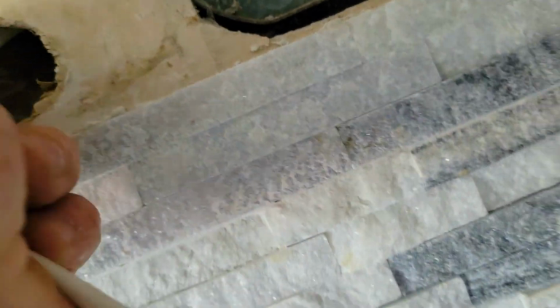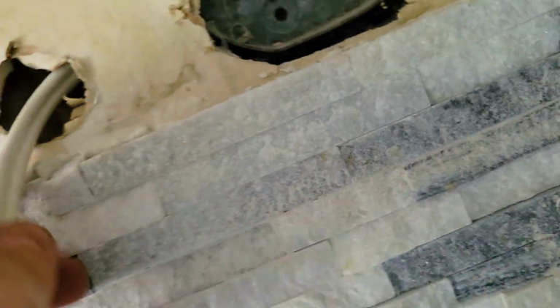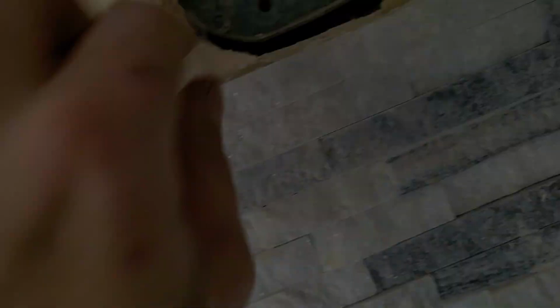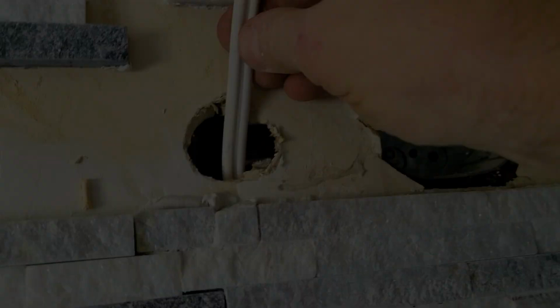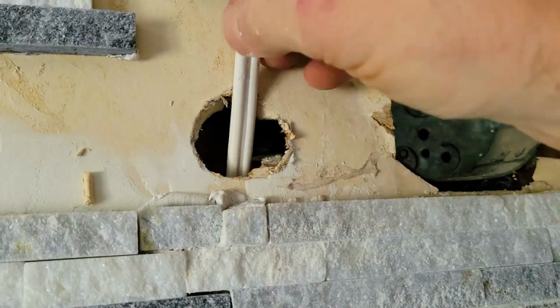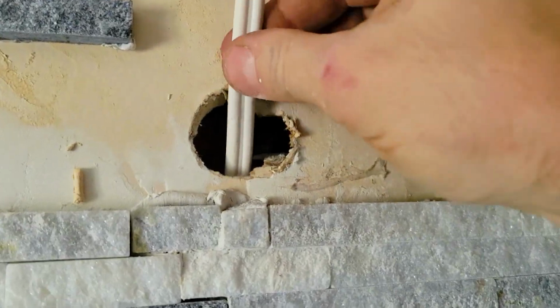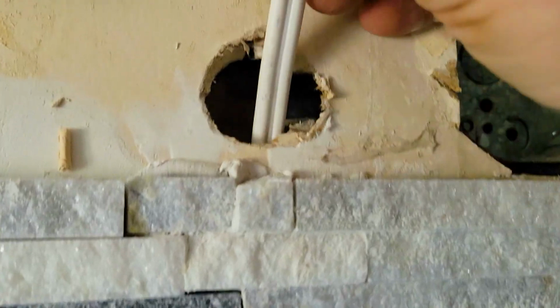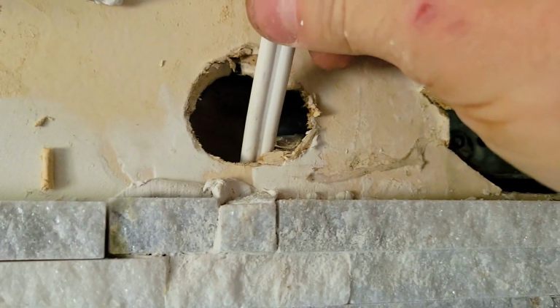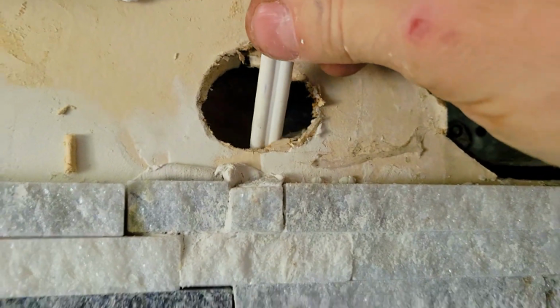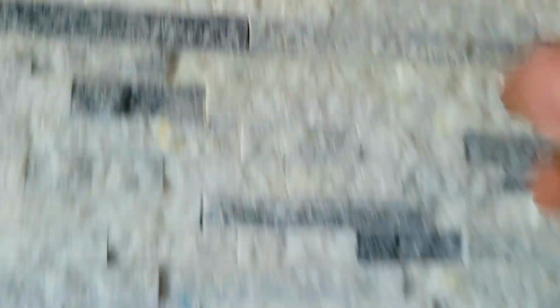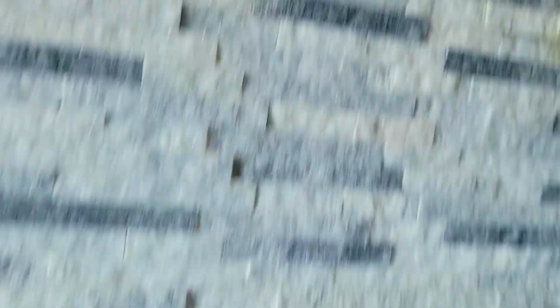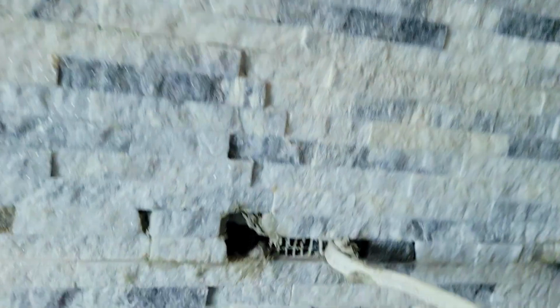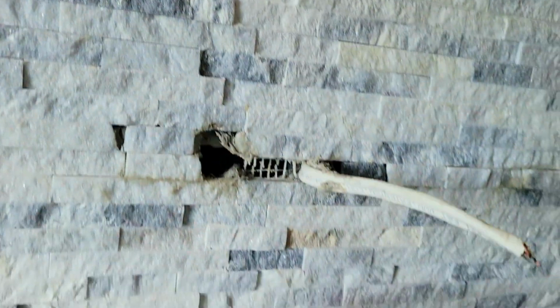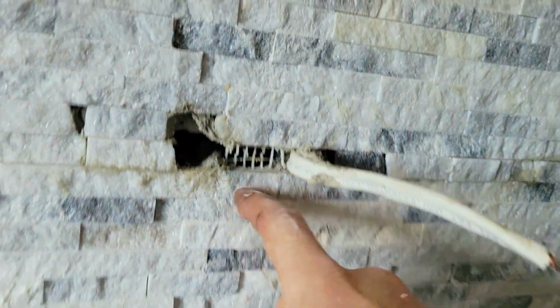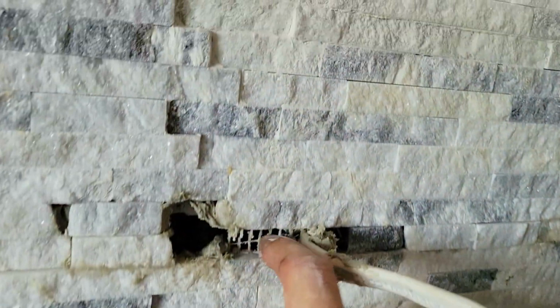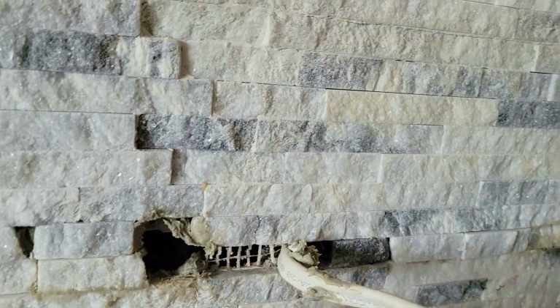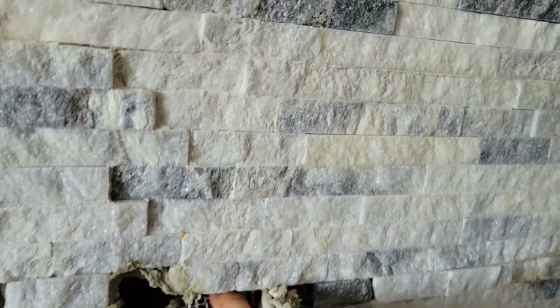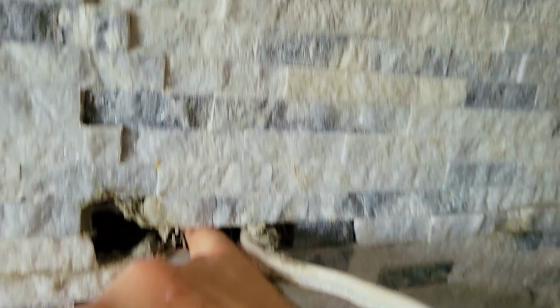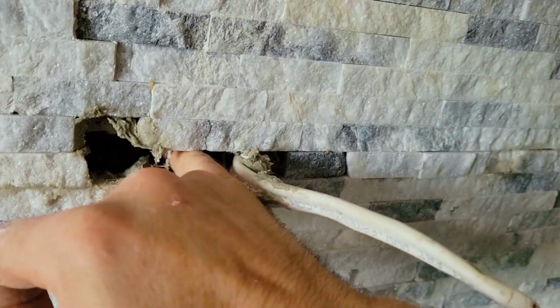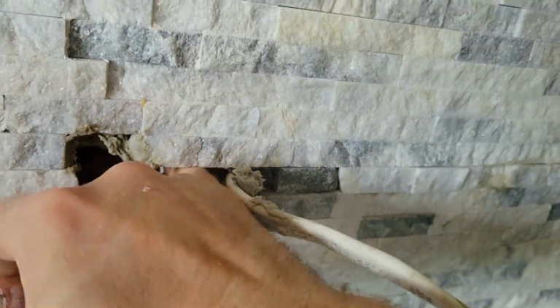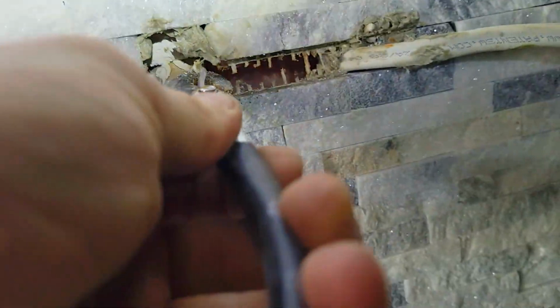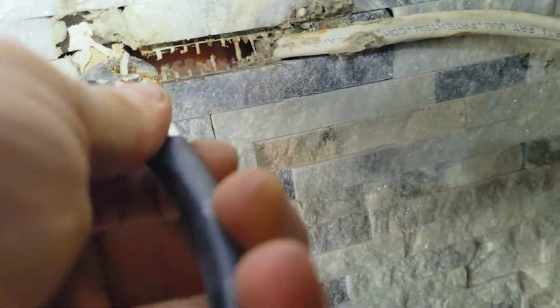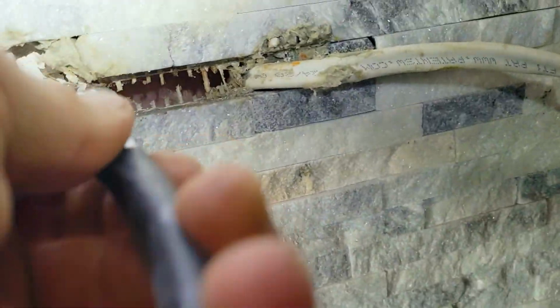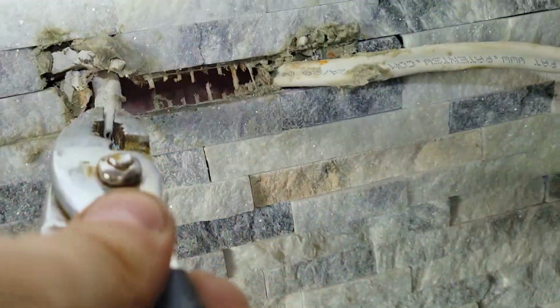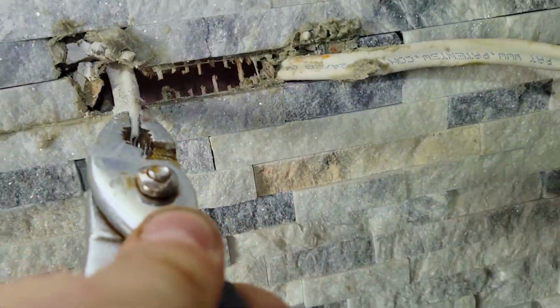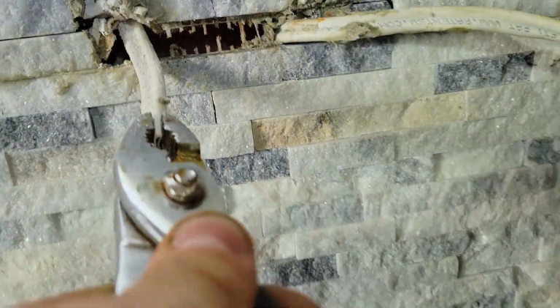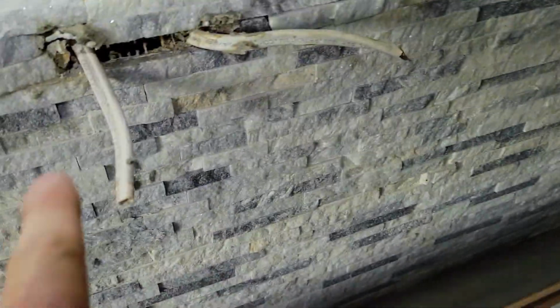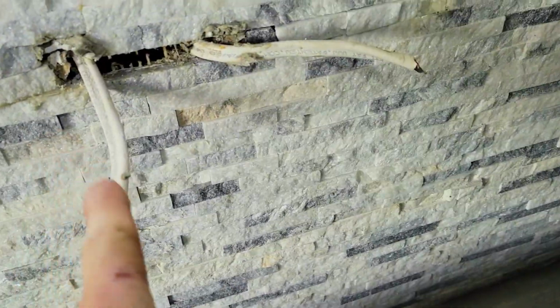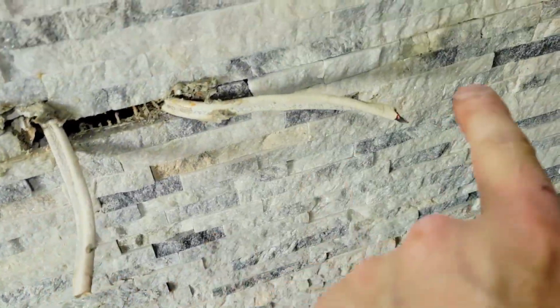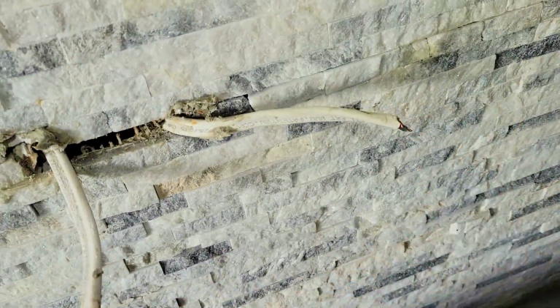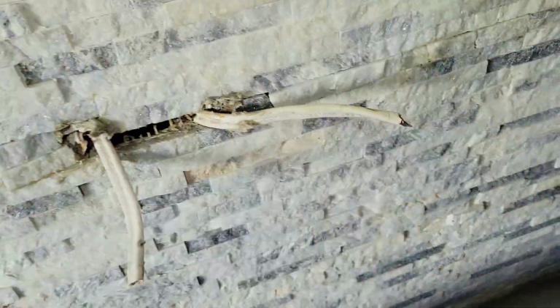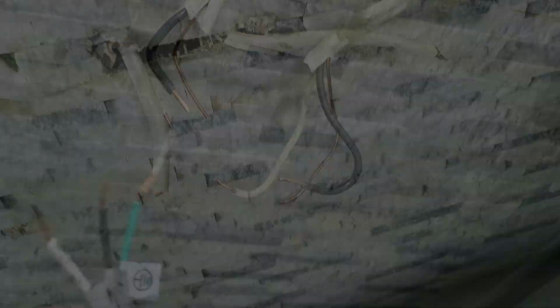Now we just keep feeding it down. We should be able to feel it with our fingers — there it is. Now we can pull it out, strip this cable, and hook it all up.